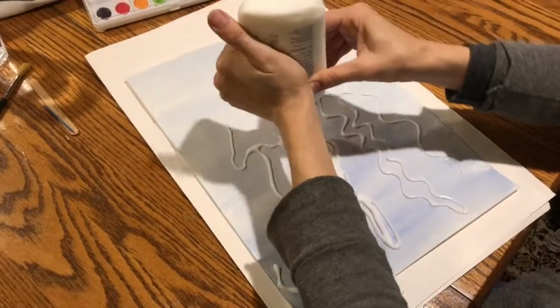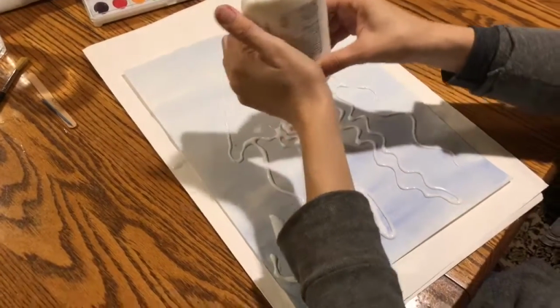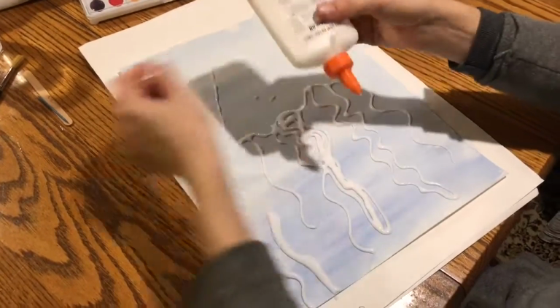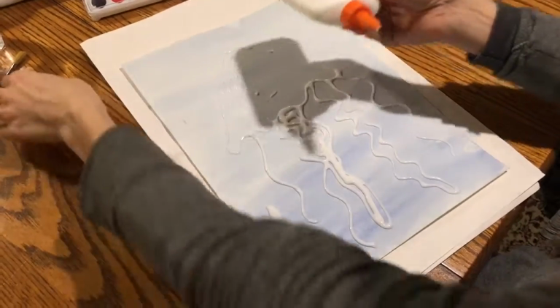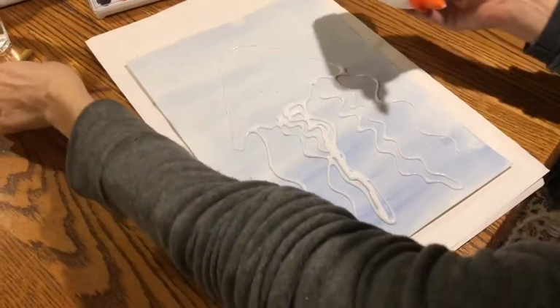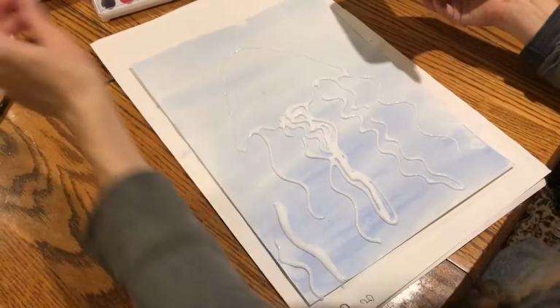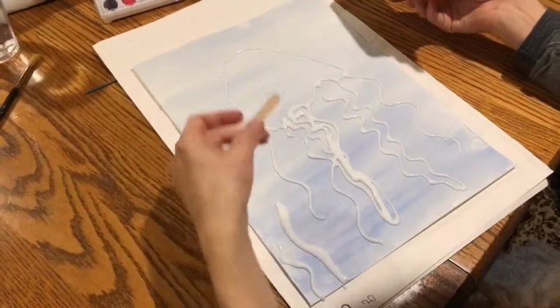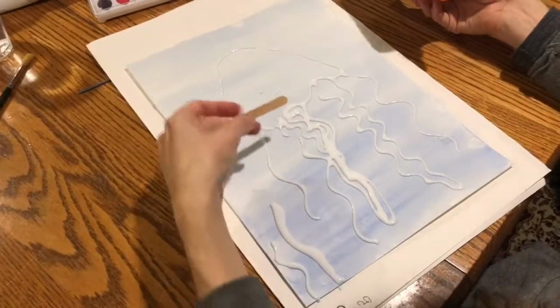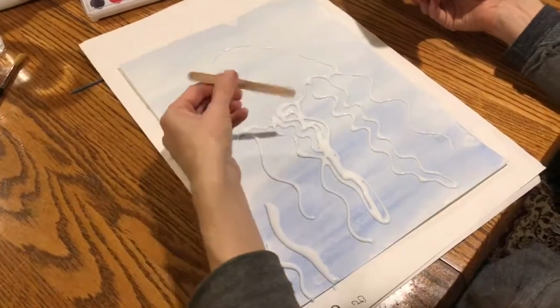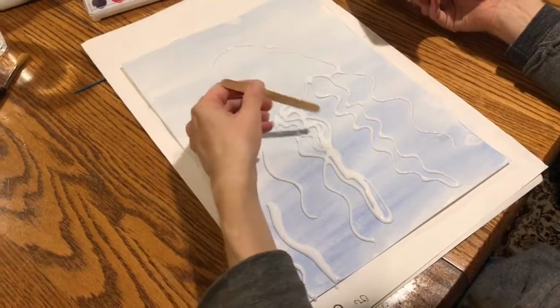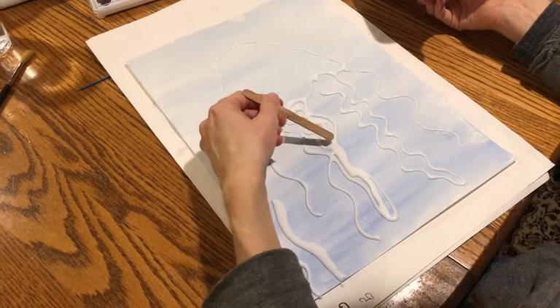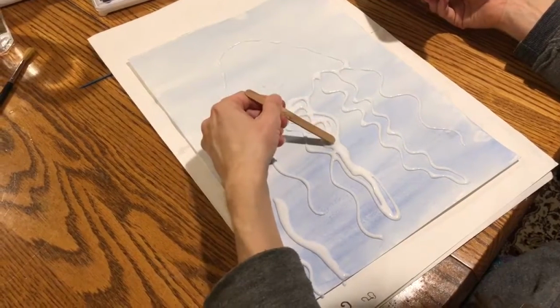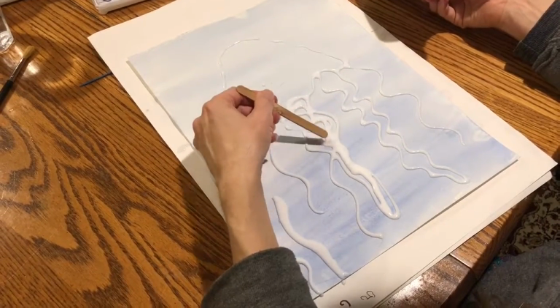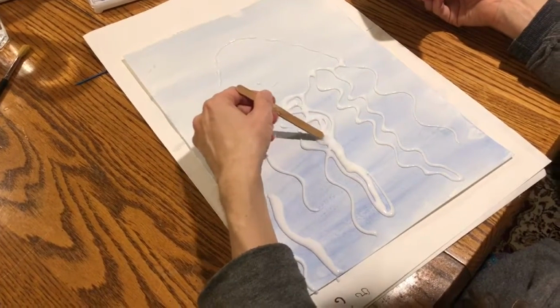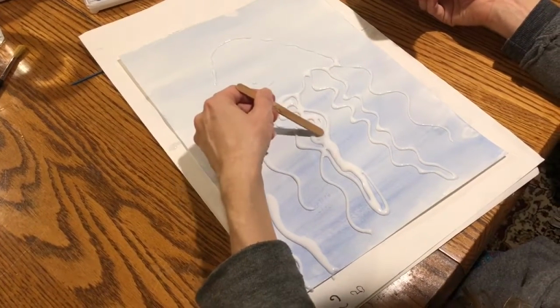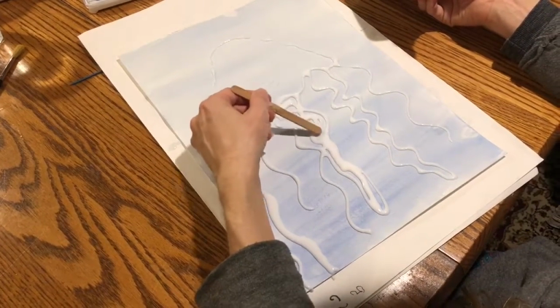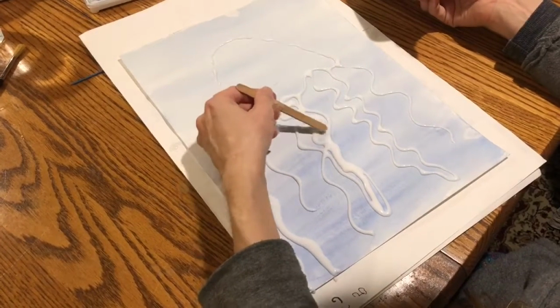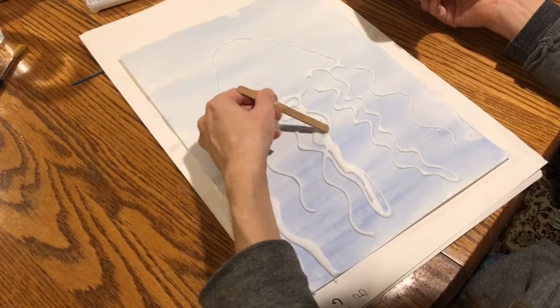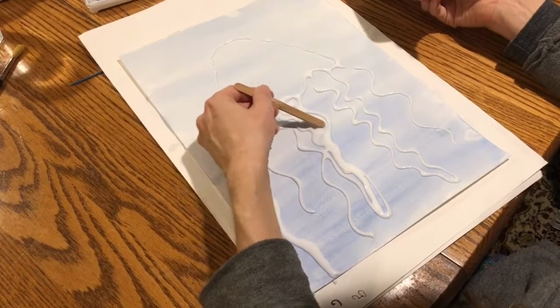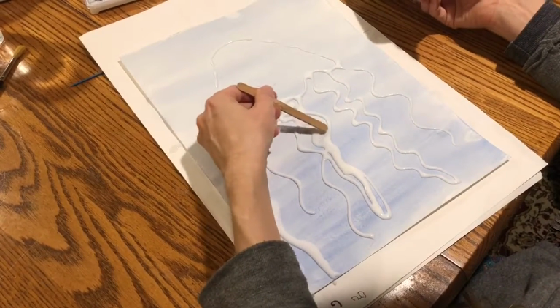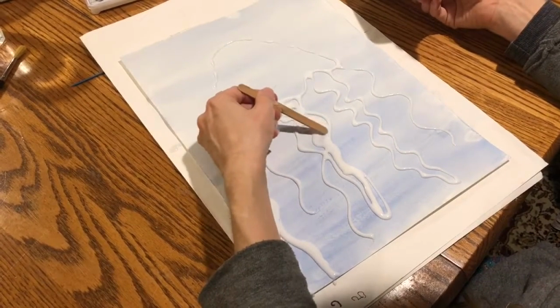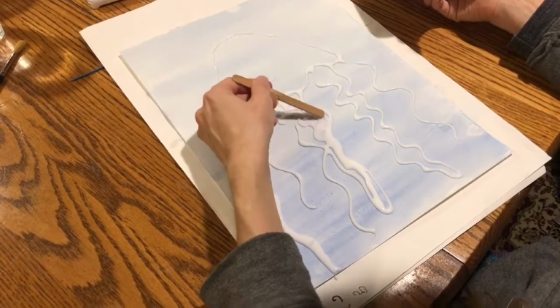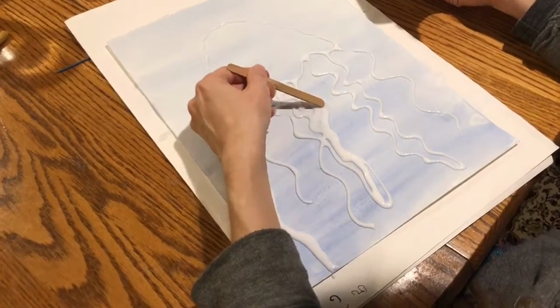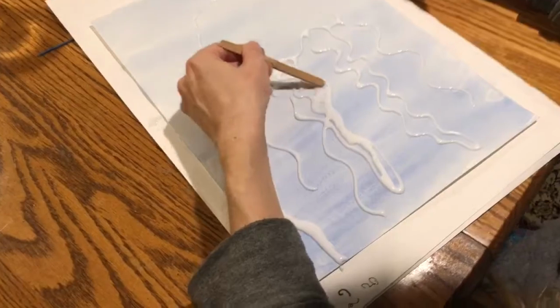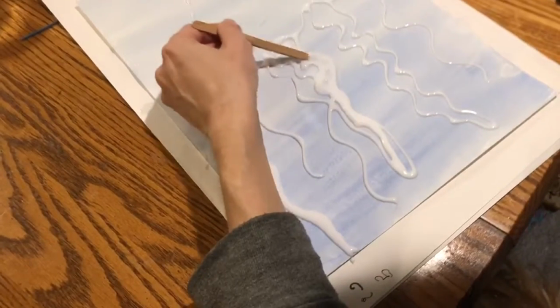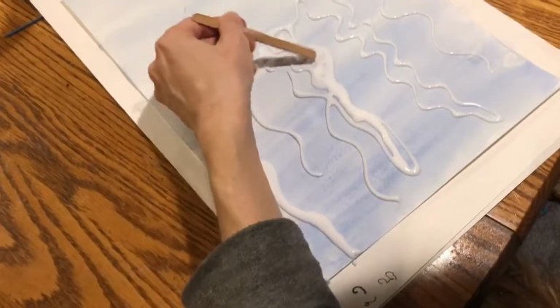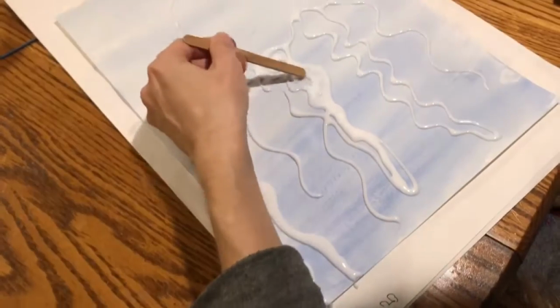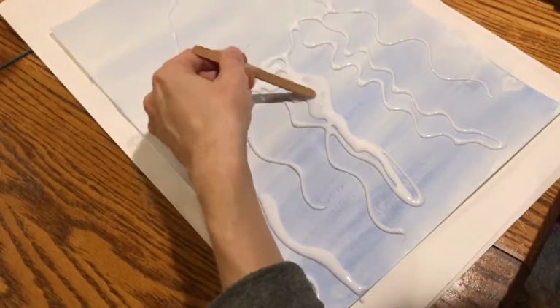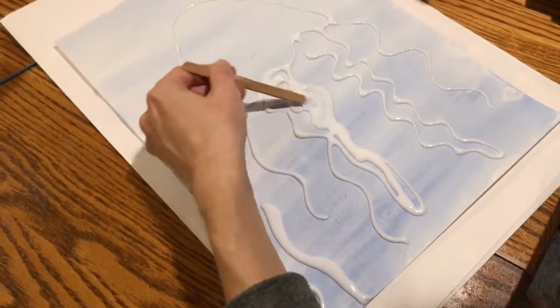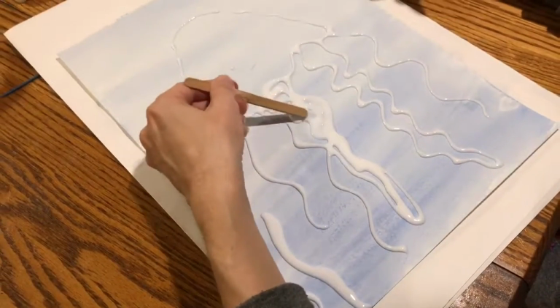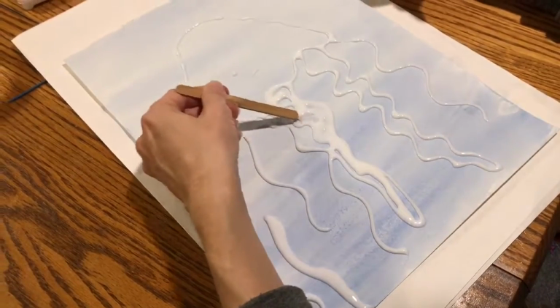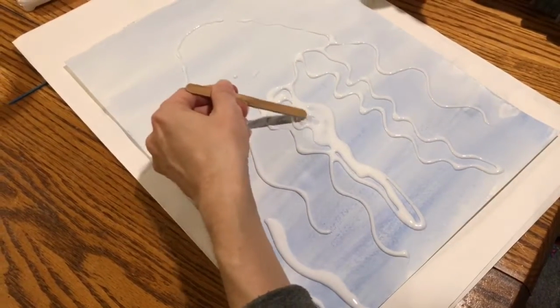If you start to feel like you're using a ton of glue, one thing you can do is use a popsicle stick and just kind of spread out the glue that you already have on there. That way the glue won't take quite as long to dry.